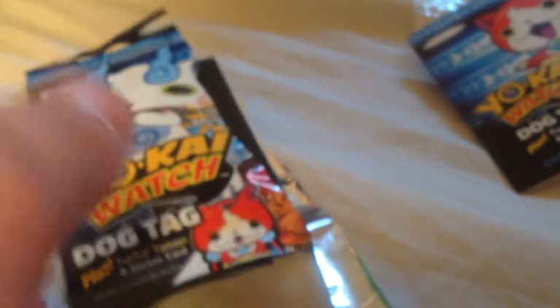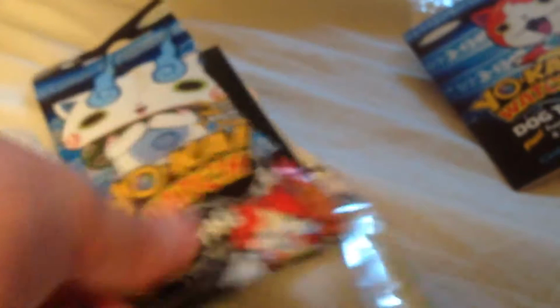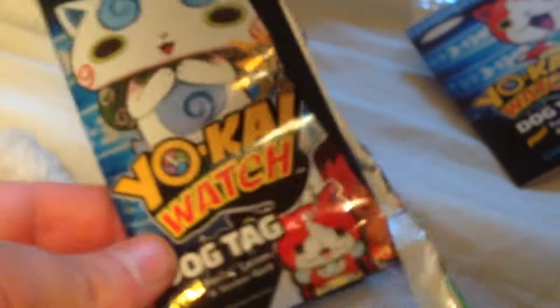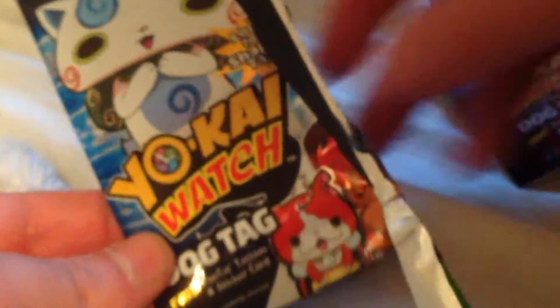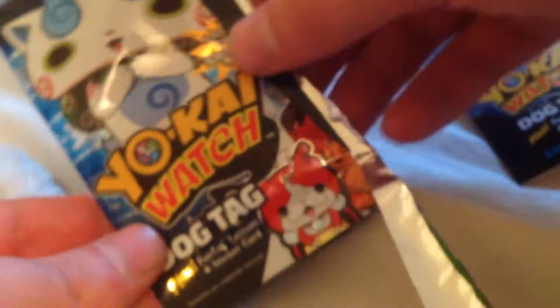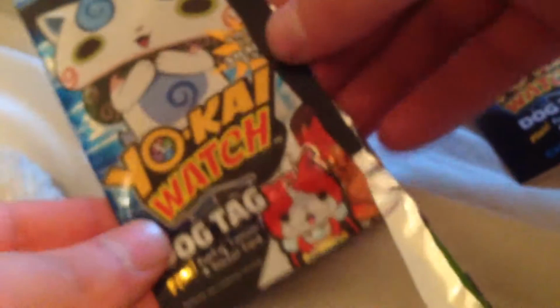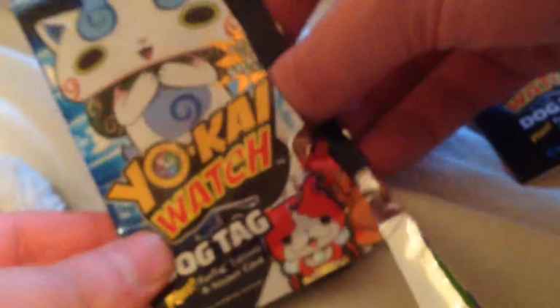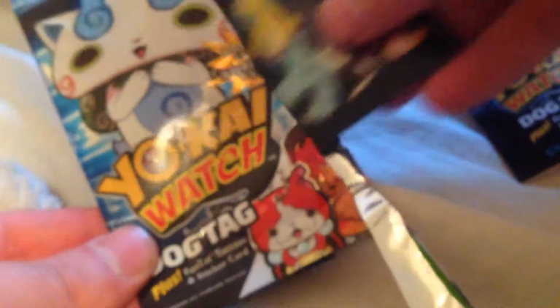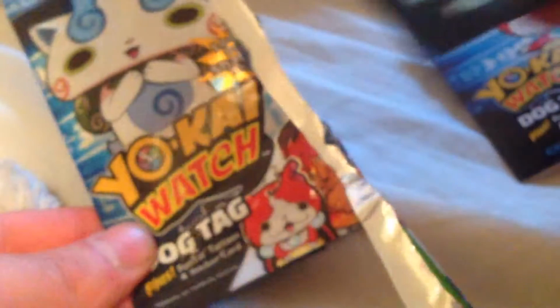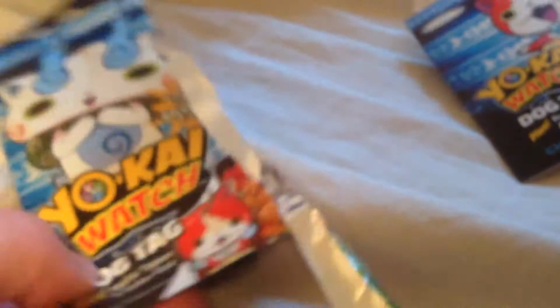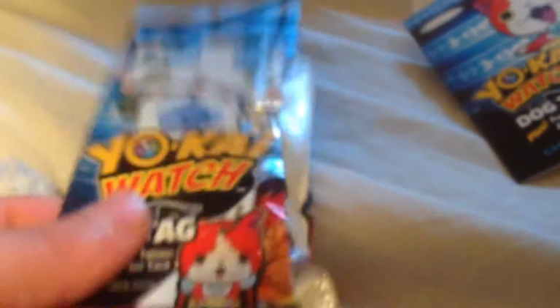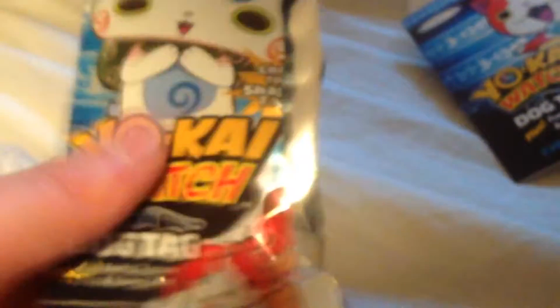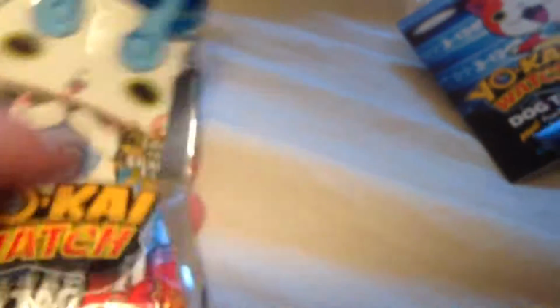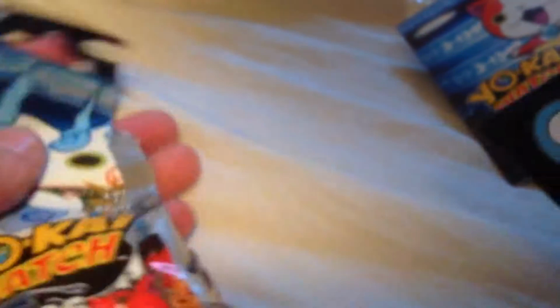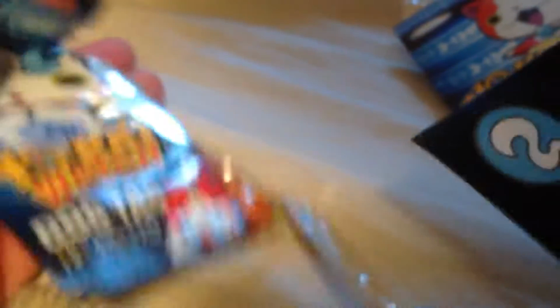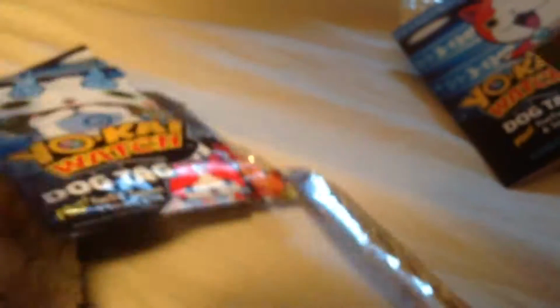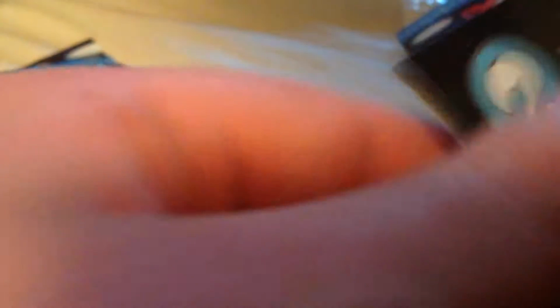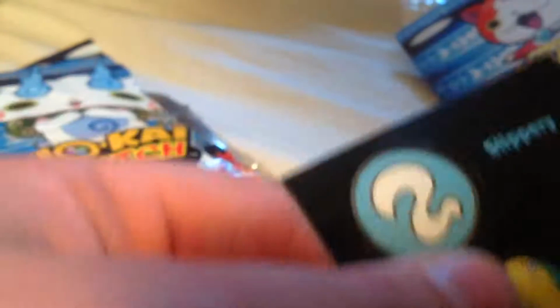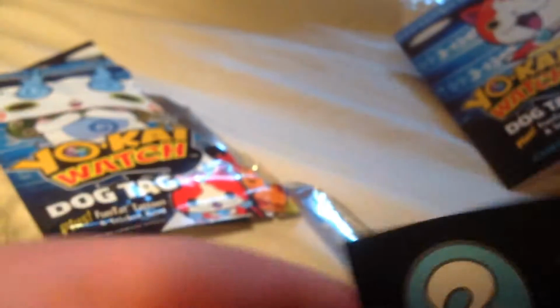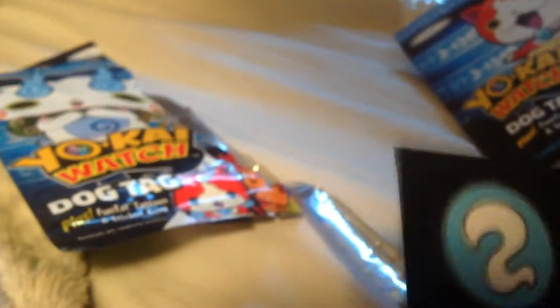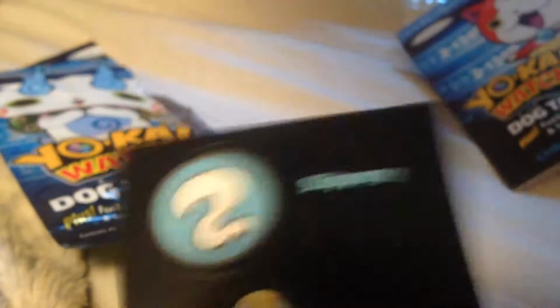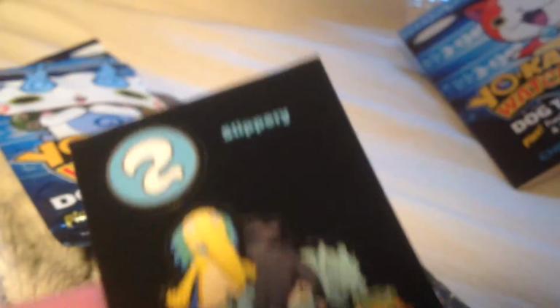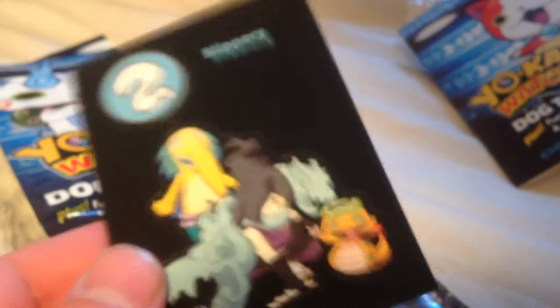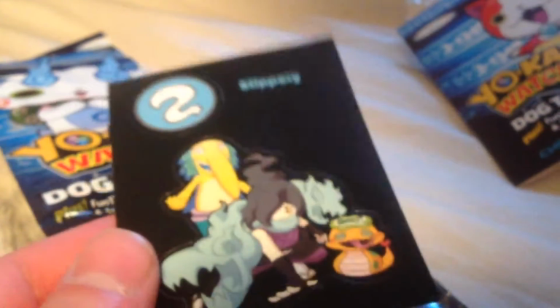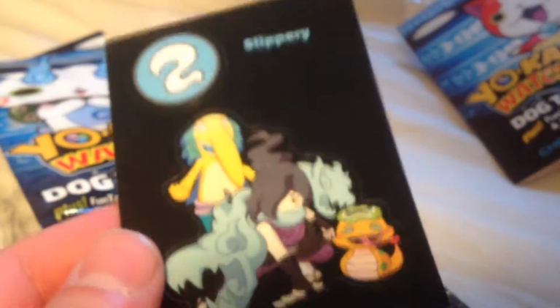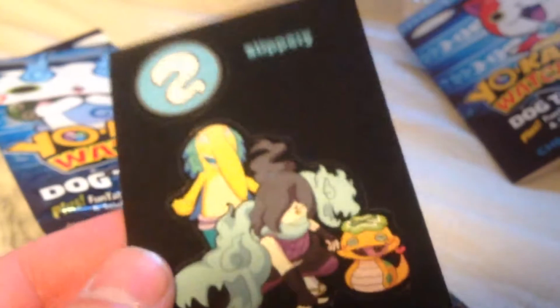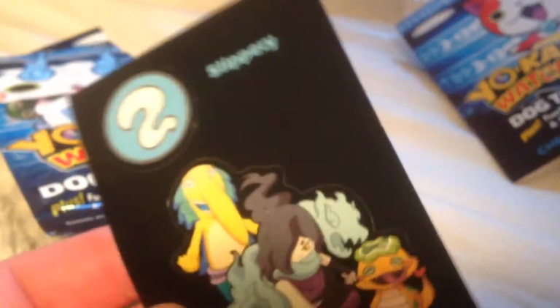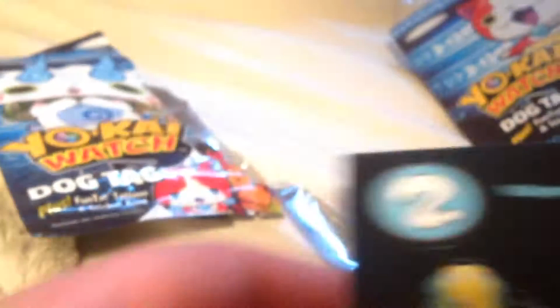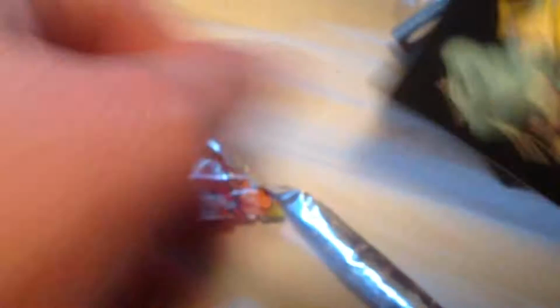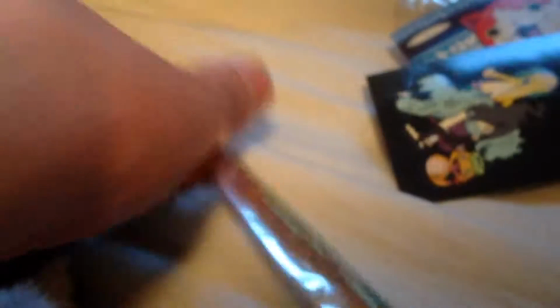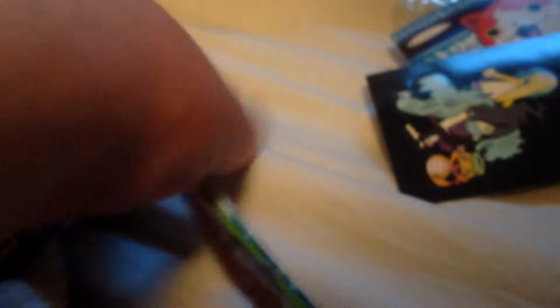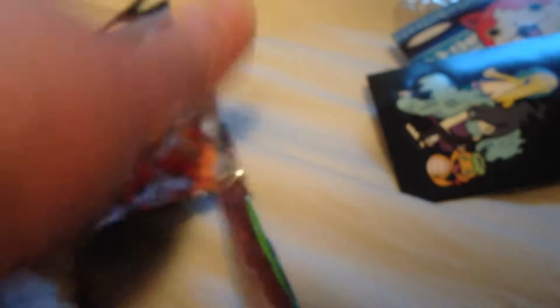Sorry guys, I knocked down the iPad. And then we have some stickers for the Slippery Tribe. That's cool.